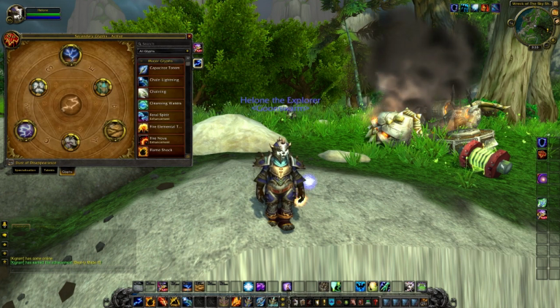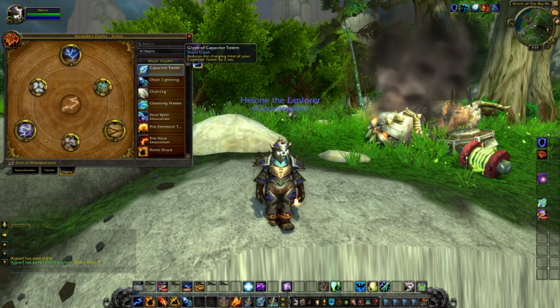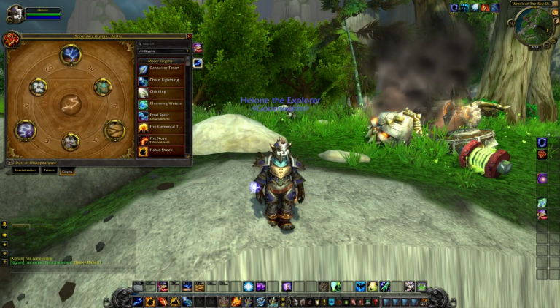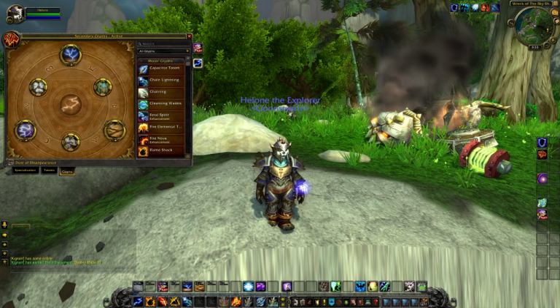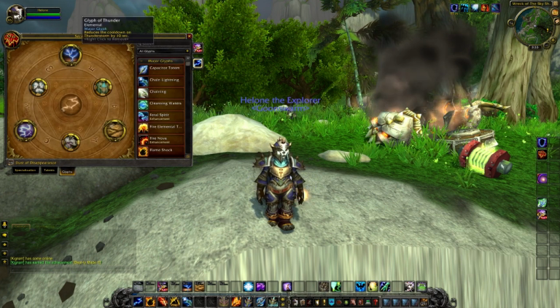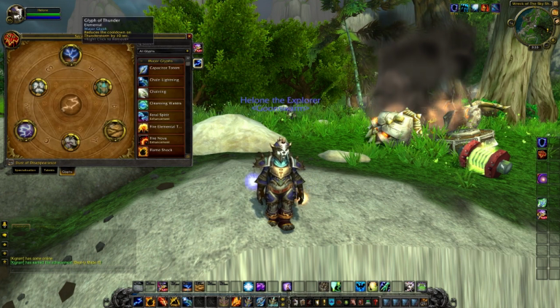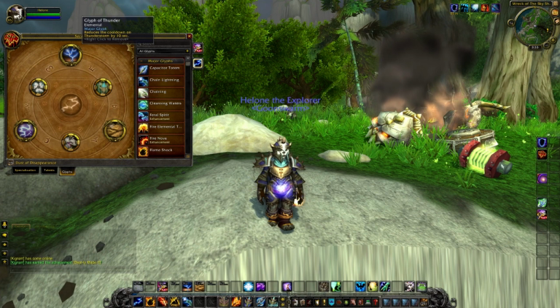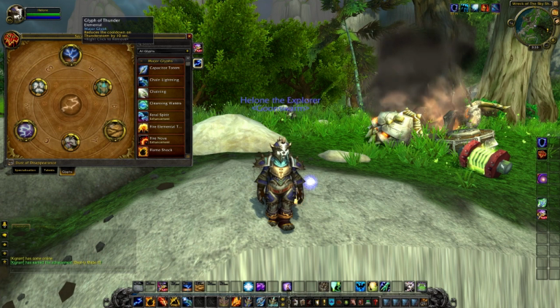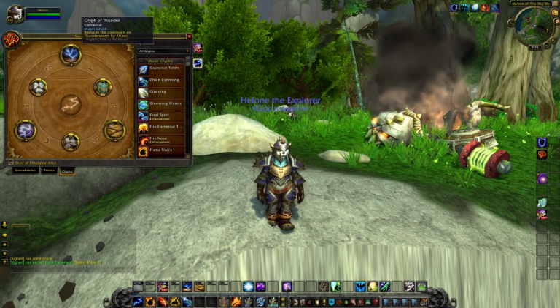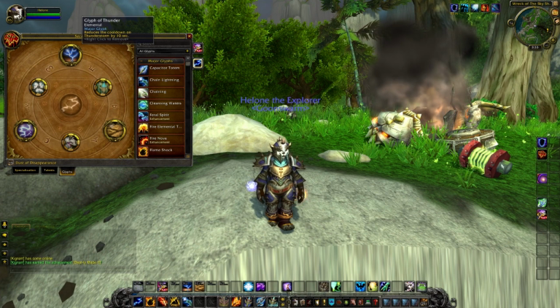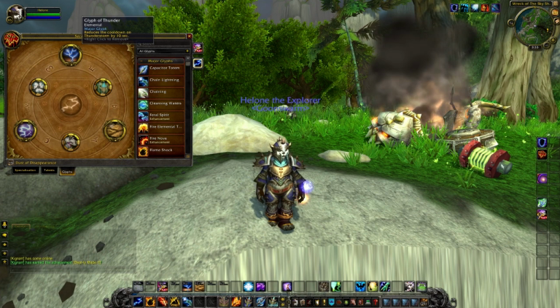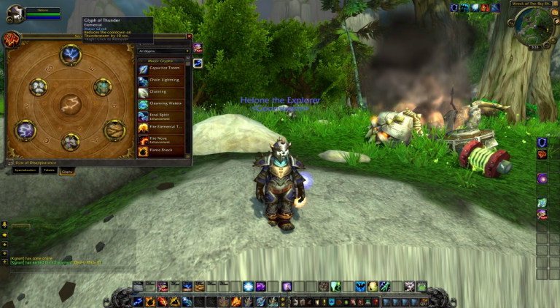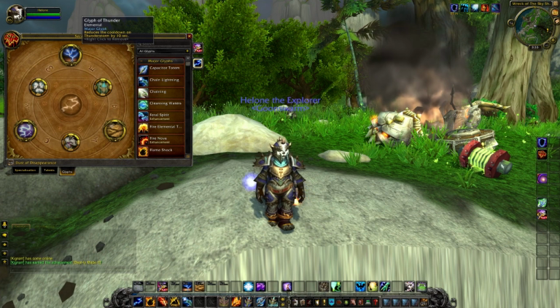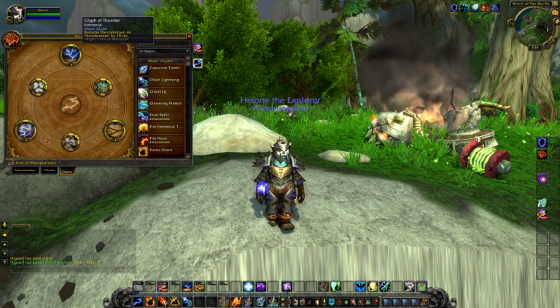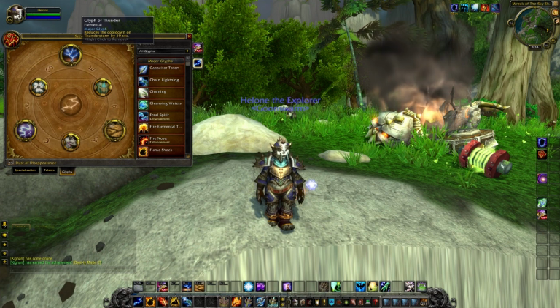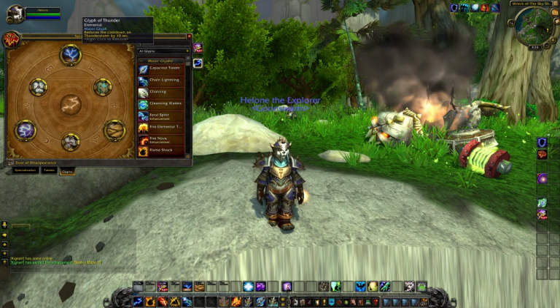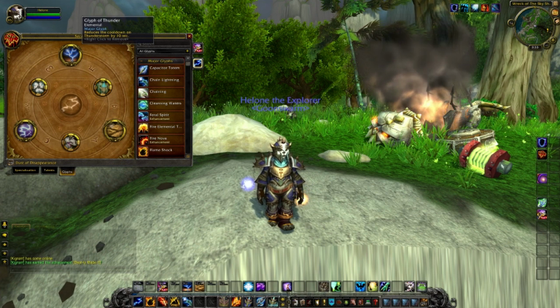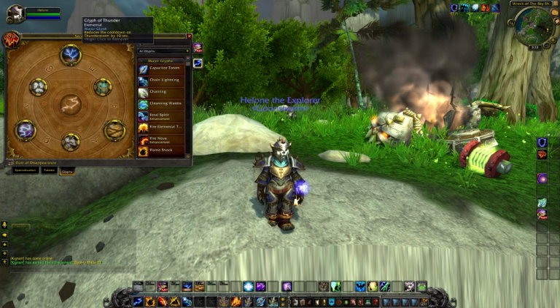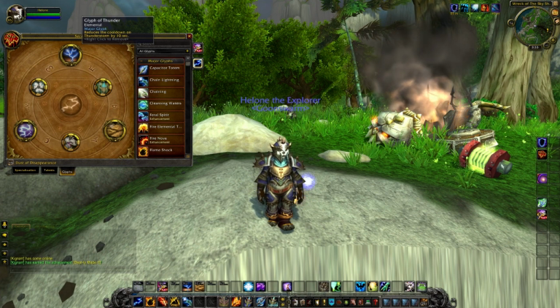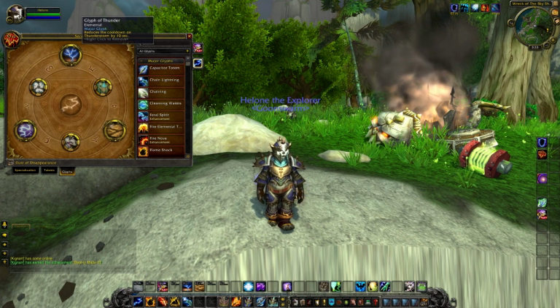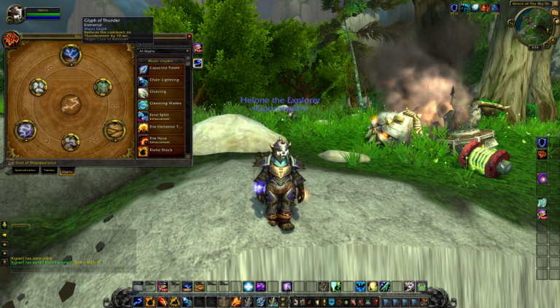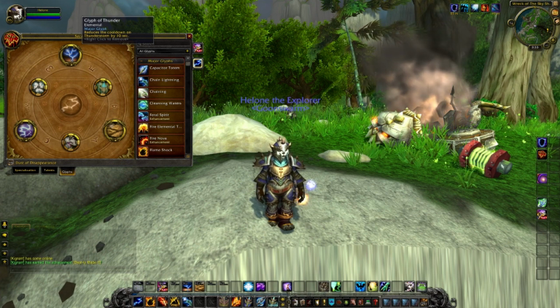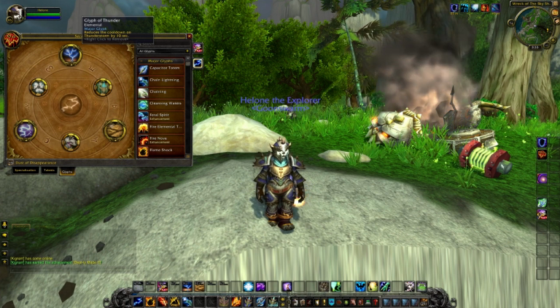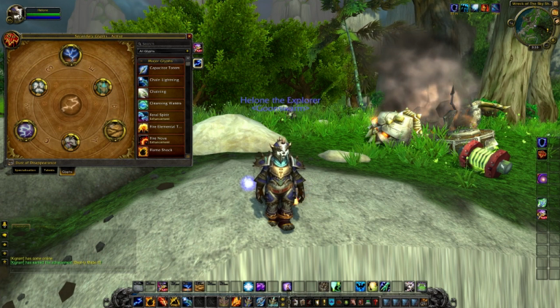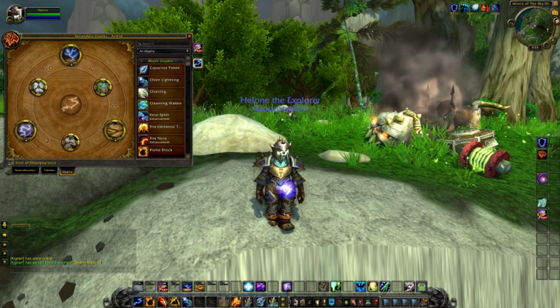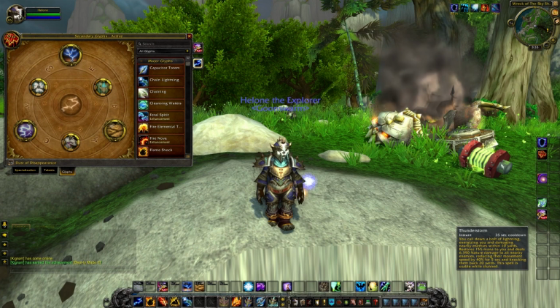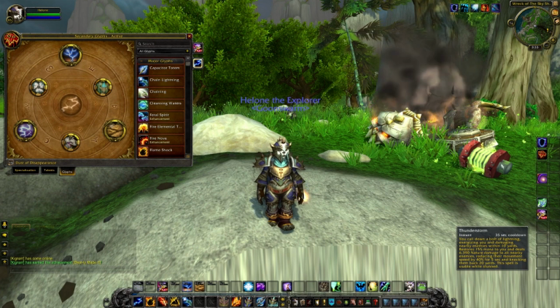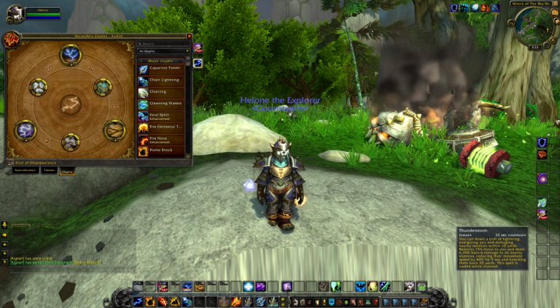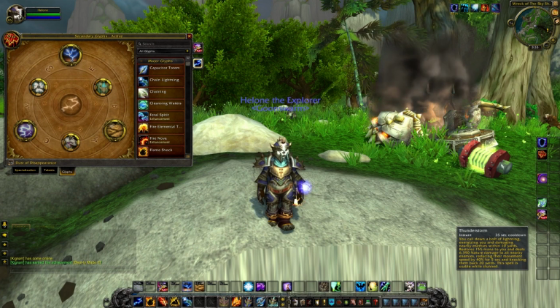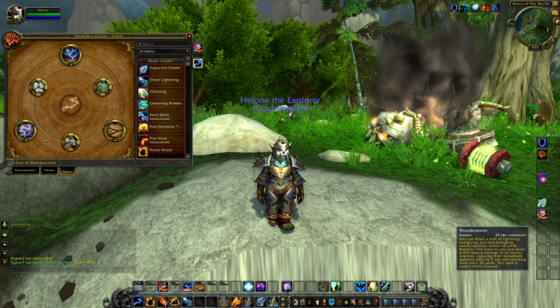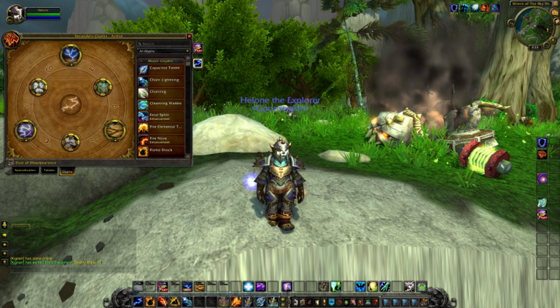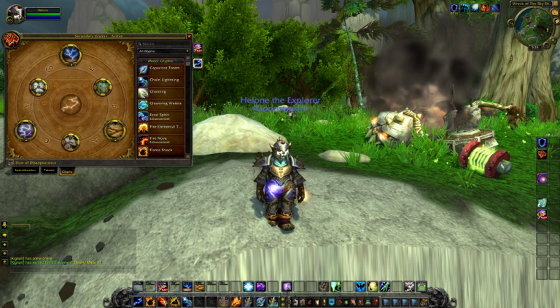As for glyphs, we picked up Glyph of Thunder, which reduces the cooldown of your Thunderstorm by 10 seconds, bringing it down to a 35-second cooldown.